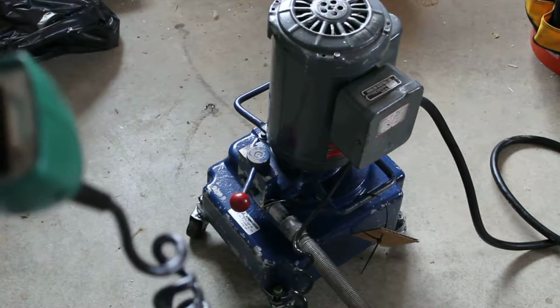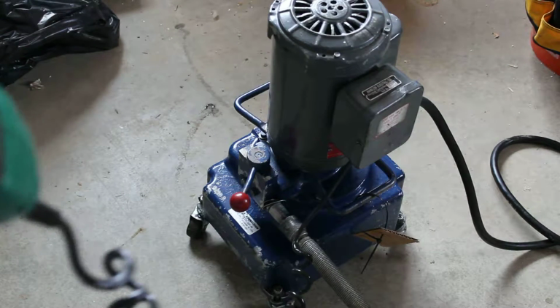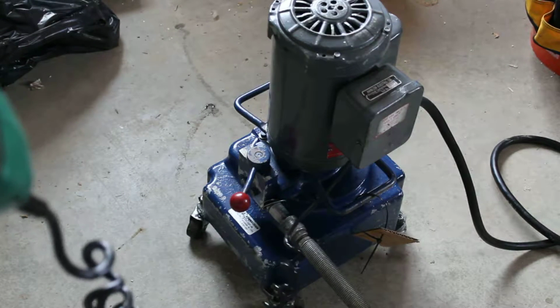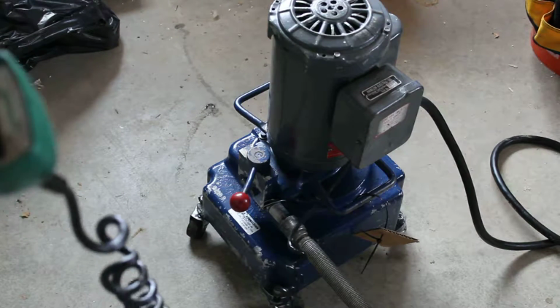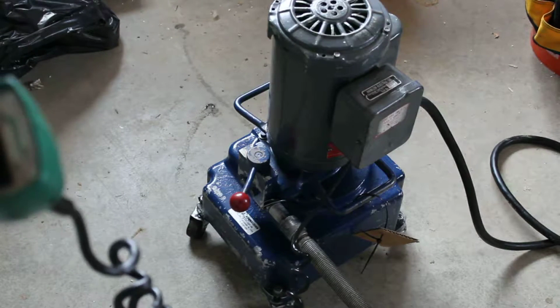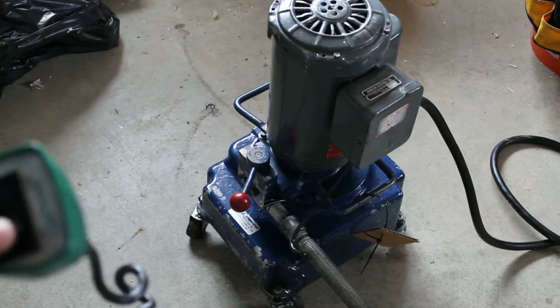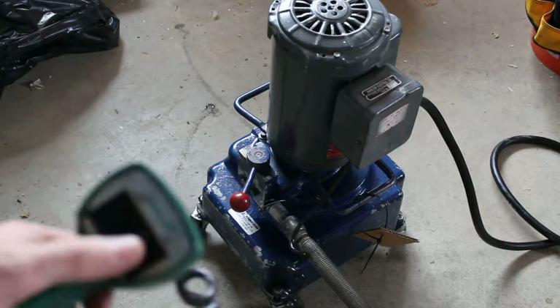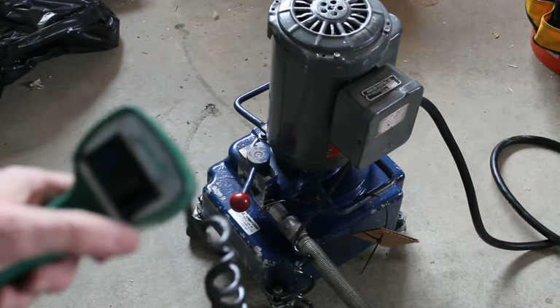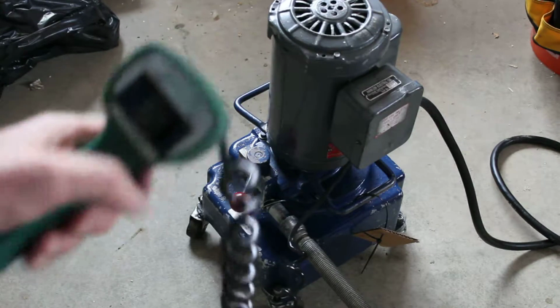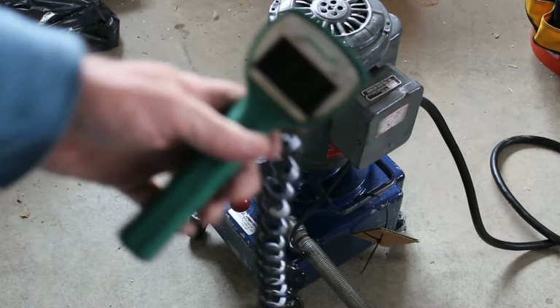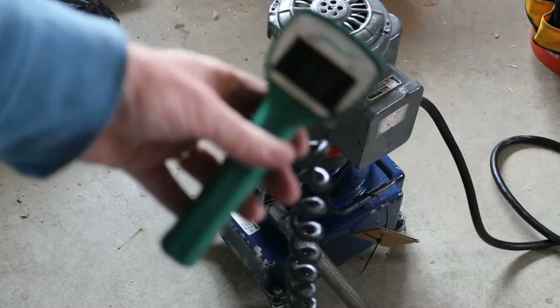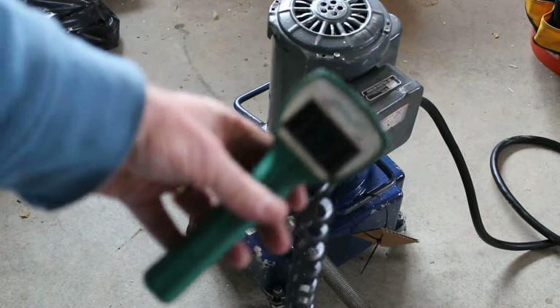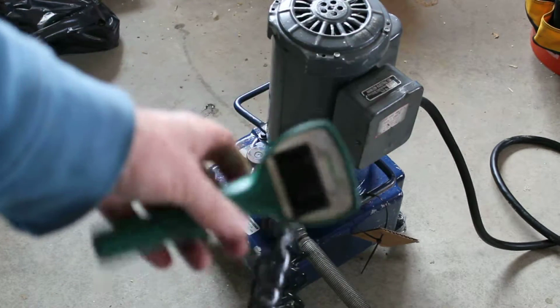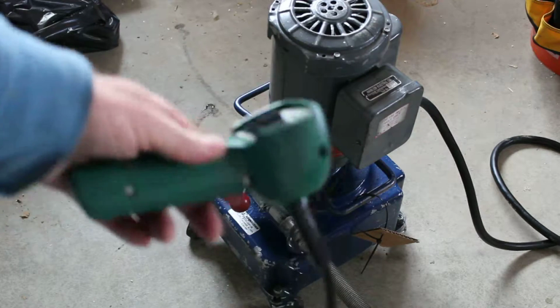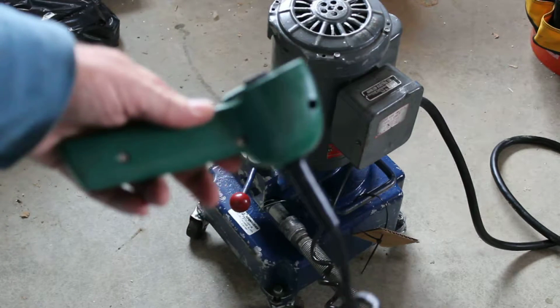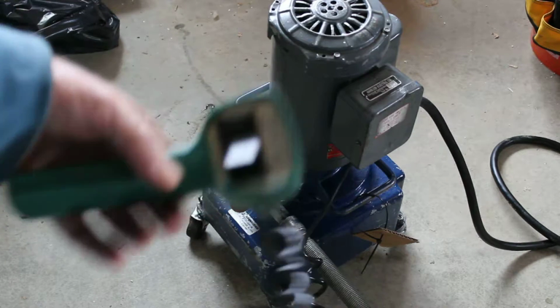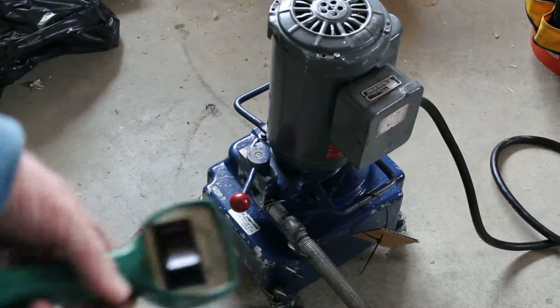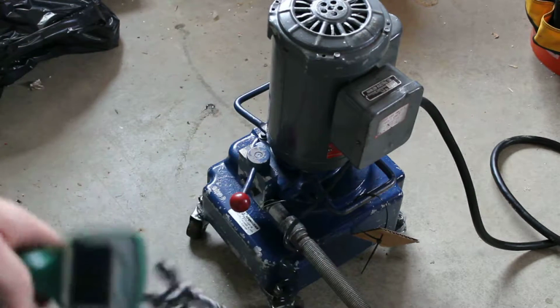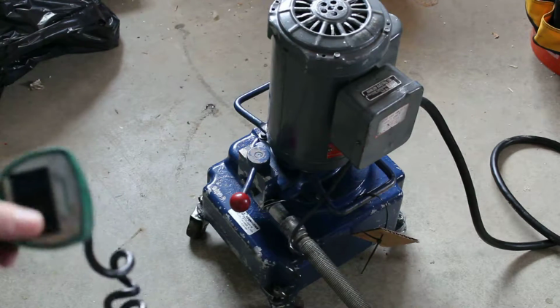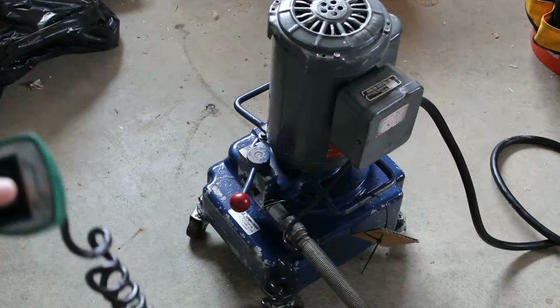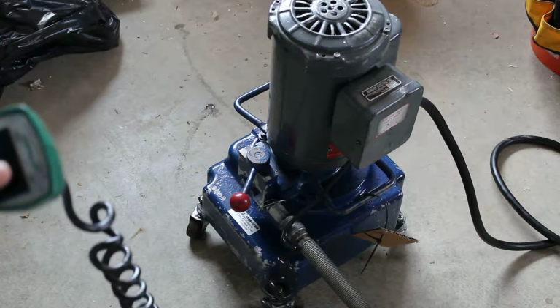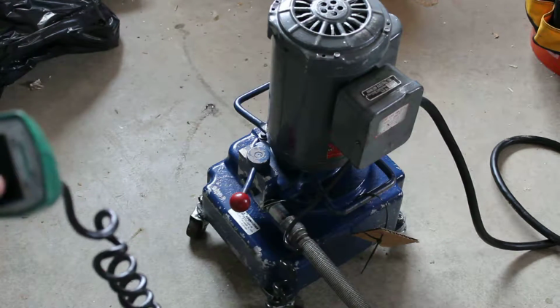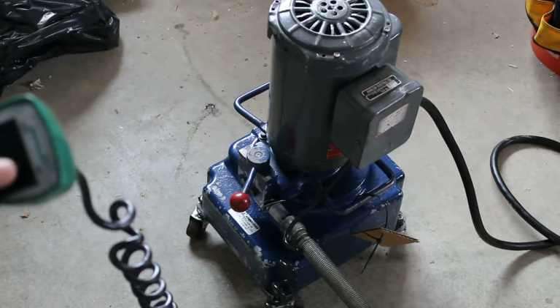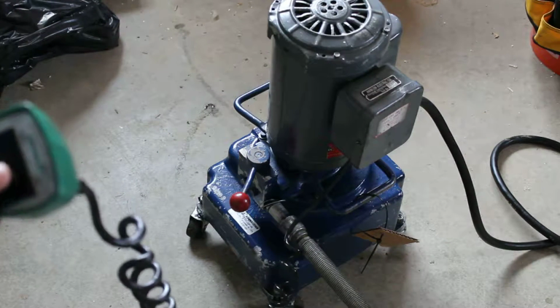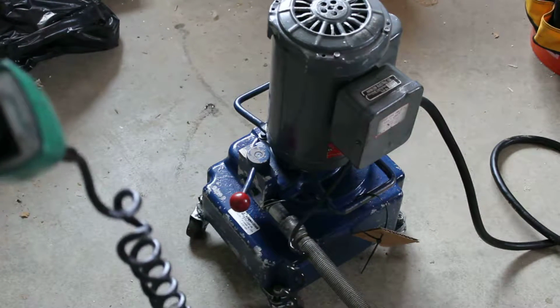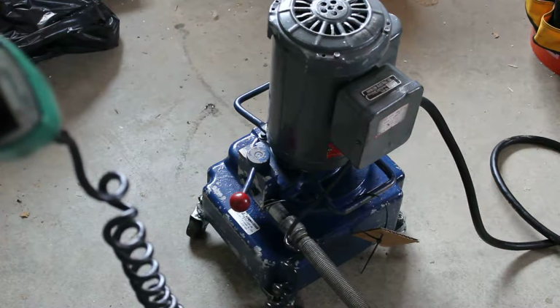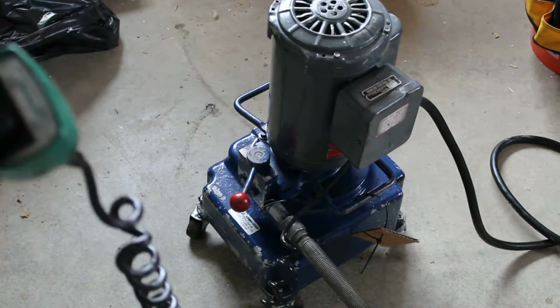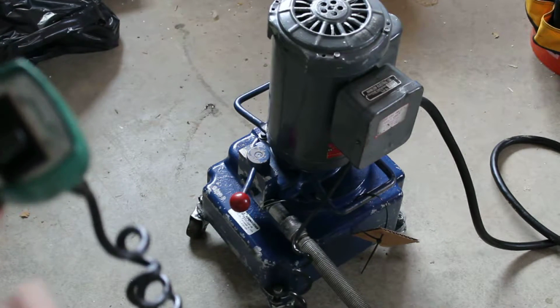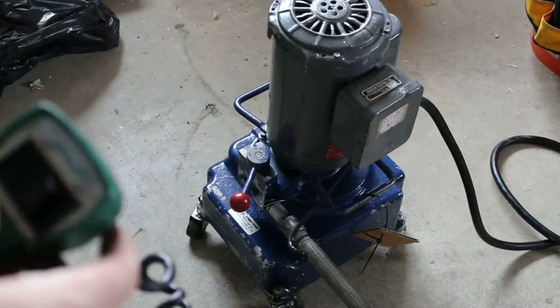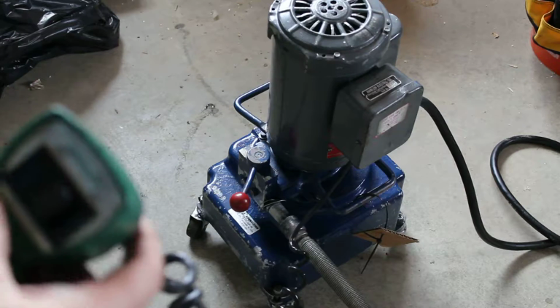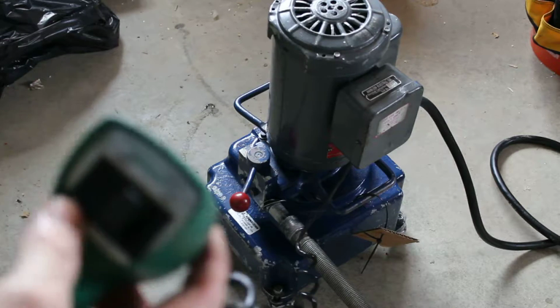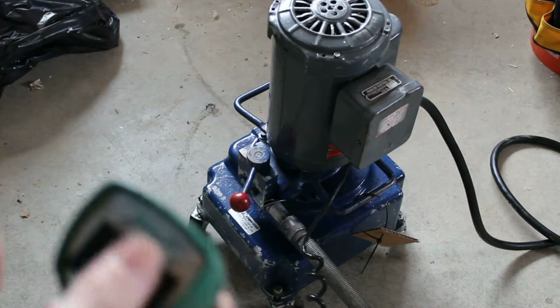Alright, we're selling a Greenlee 960 pump. It's got the standard Greenlee pendant. It builds up pressure at 10,000 PSI and holds right there at 9,800.